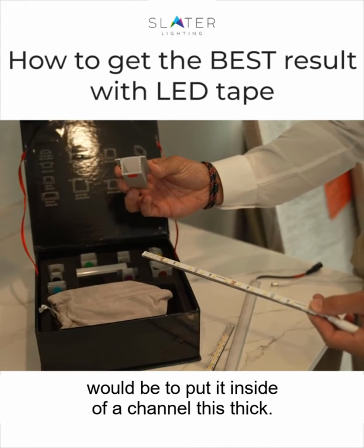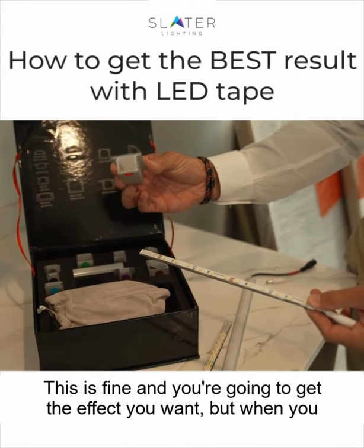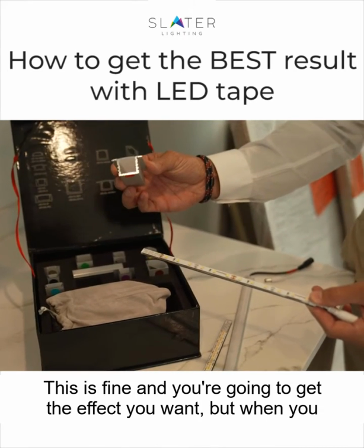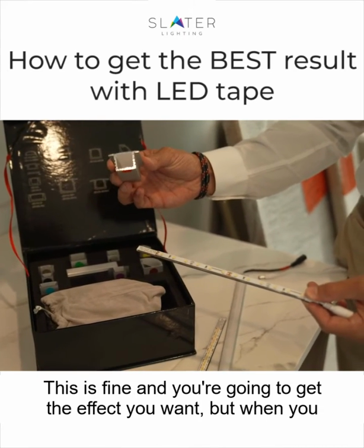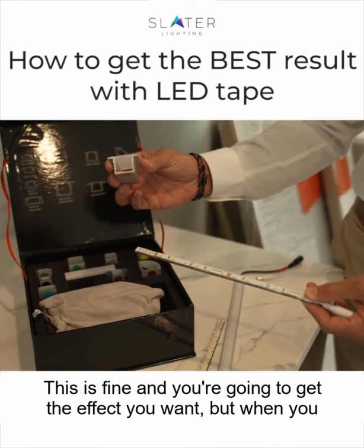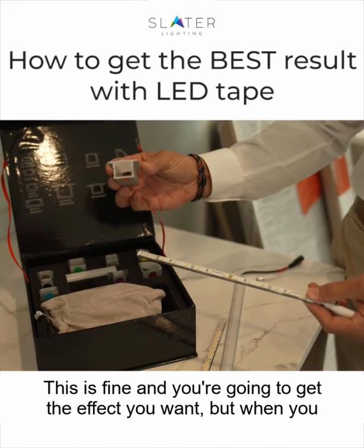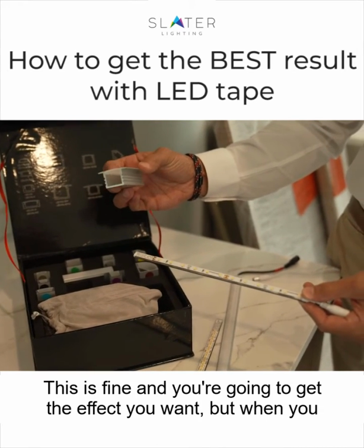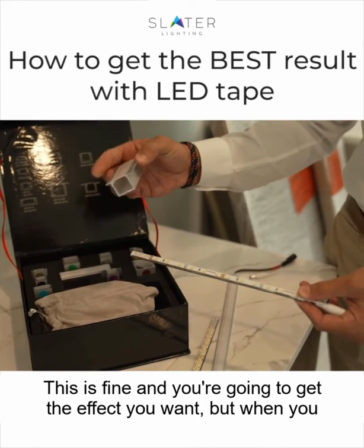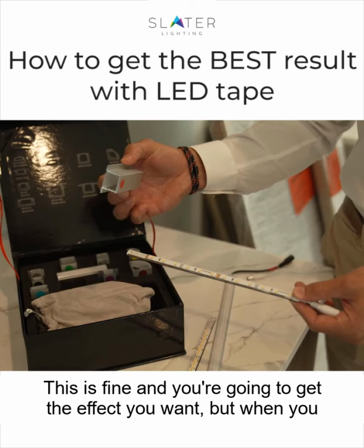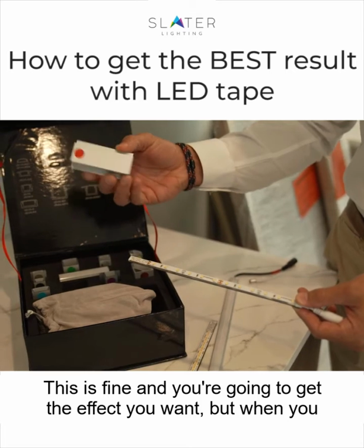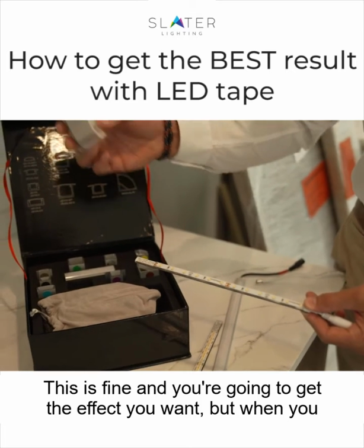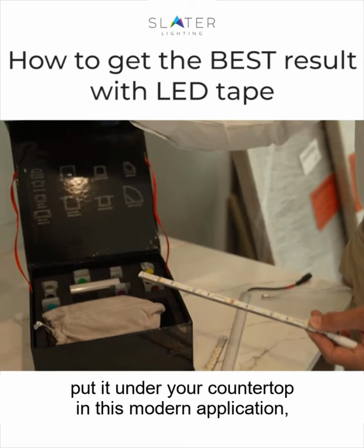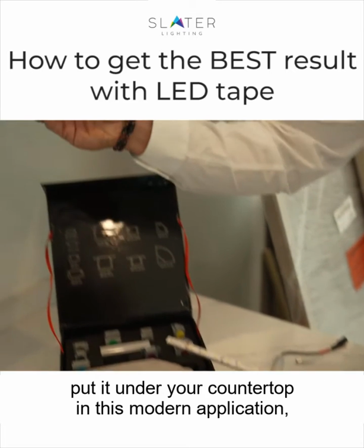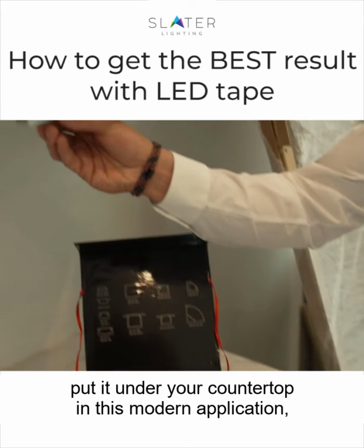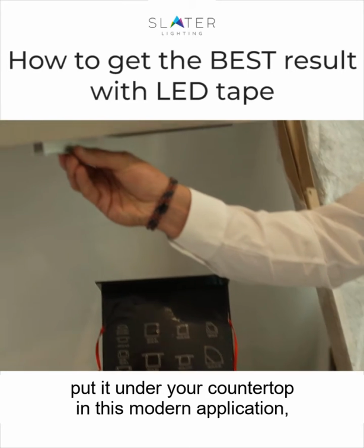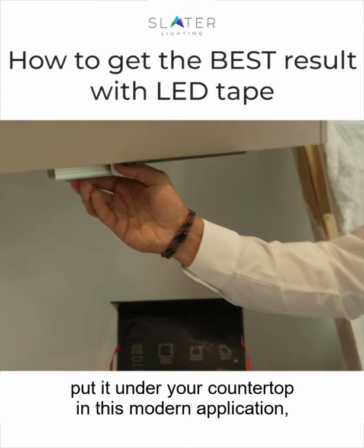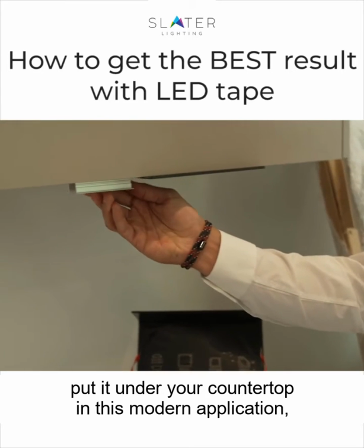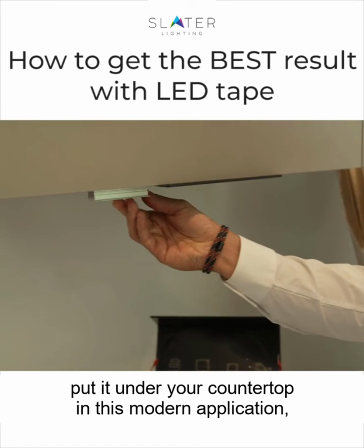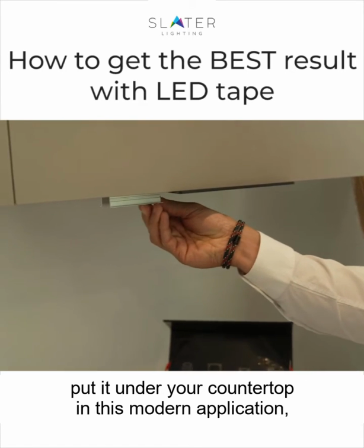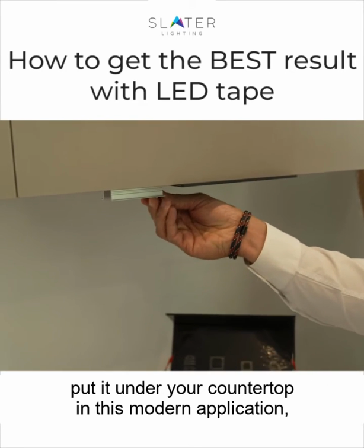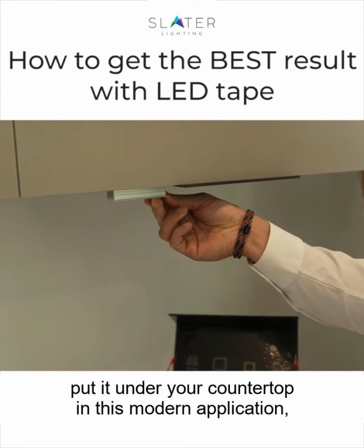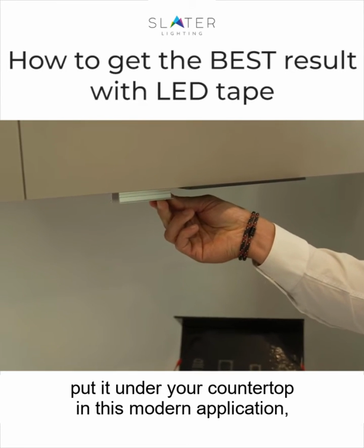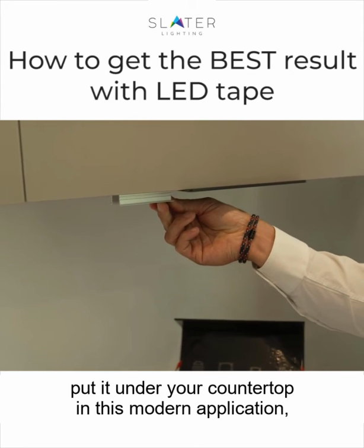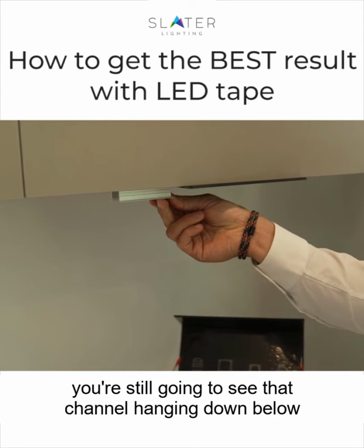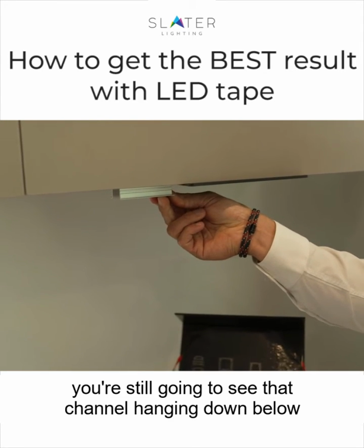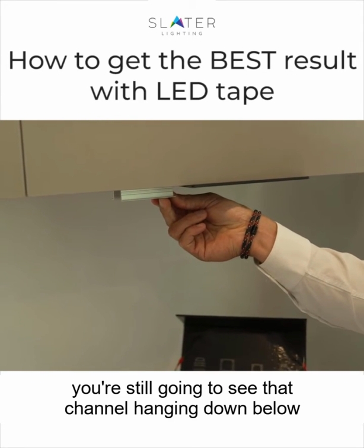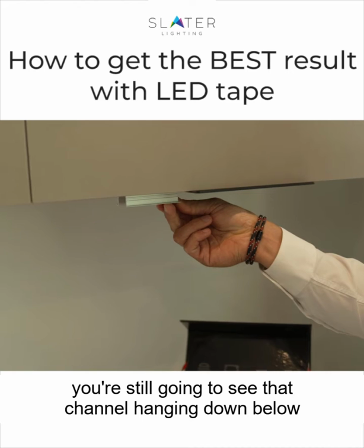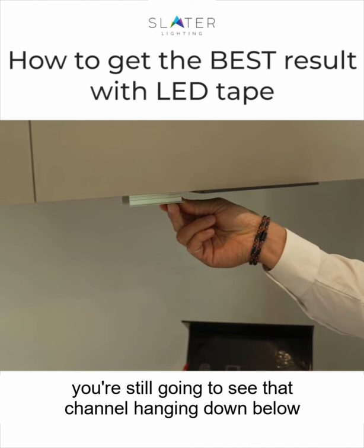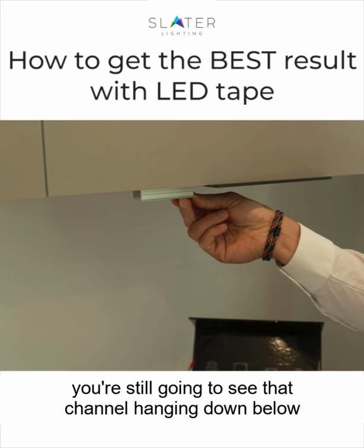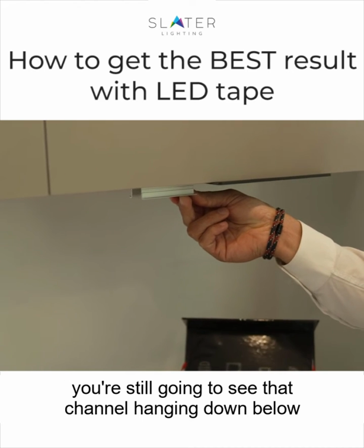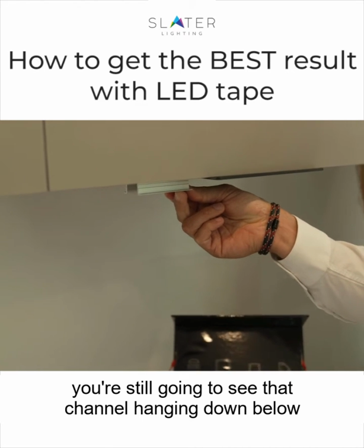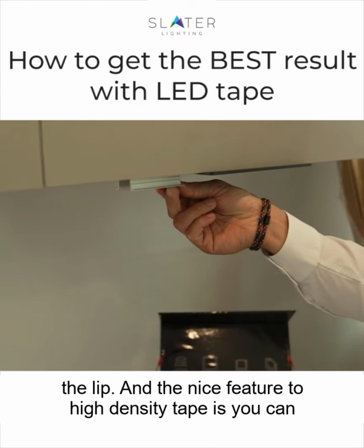This is fine — you're going to get the effect you want — but when you put it under your countertop in this modern application, you're still going to see that channel hanging down below the lip.